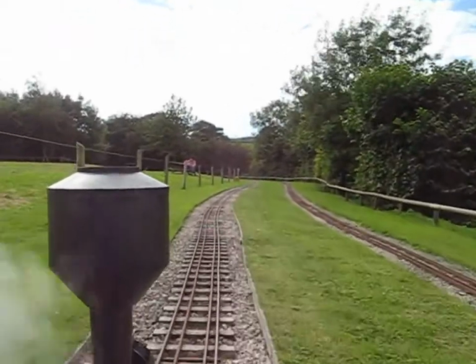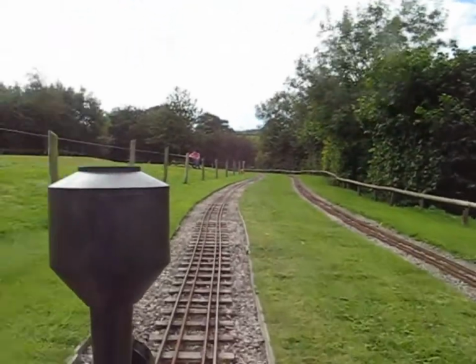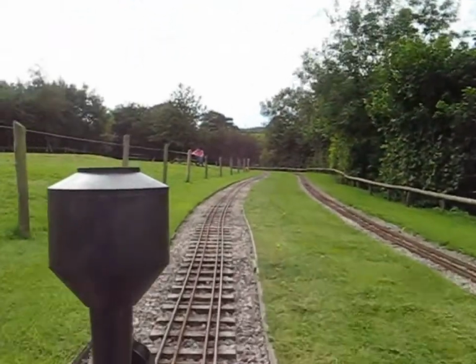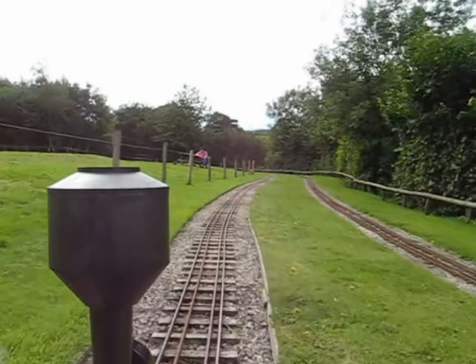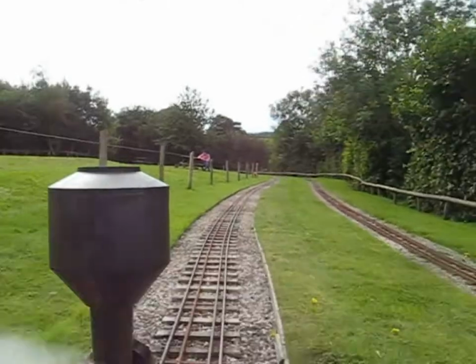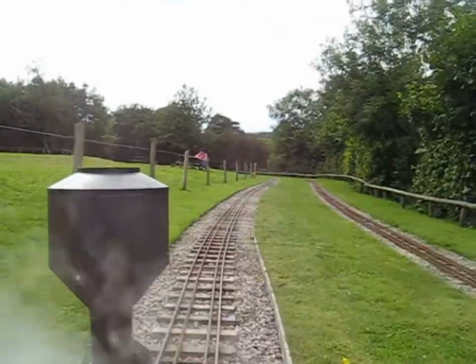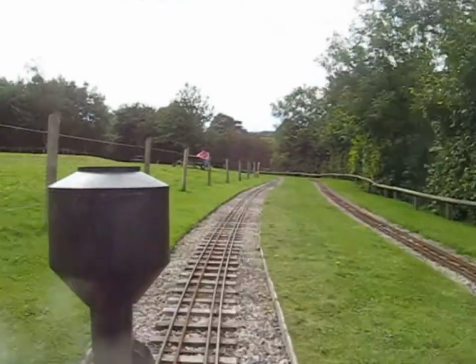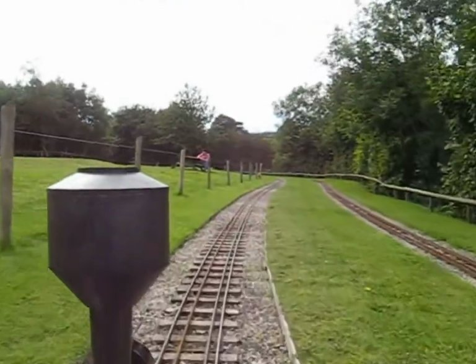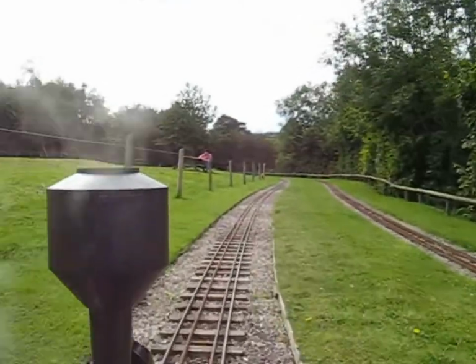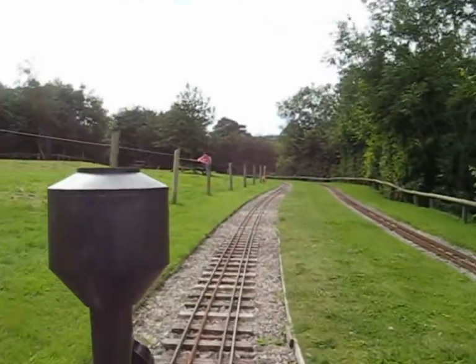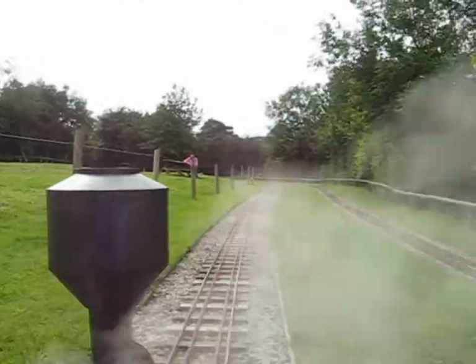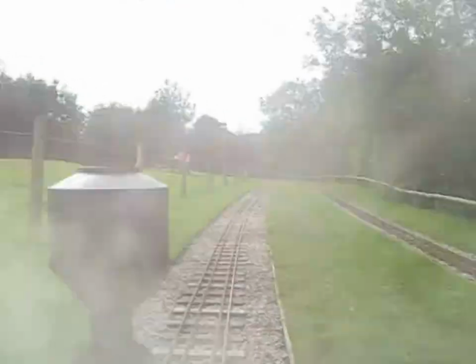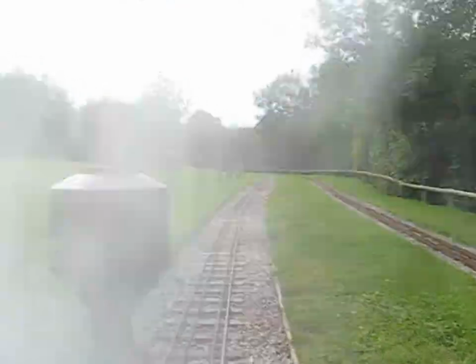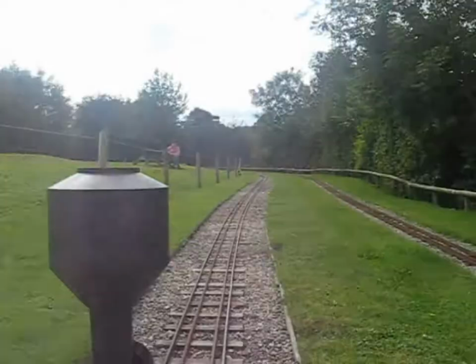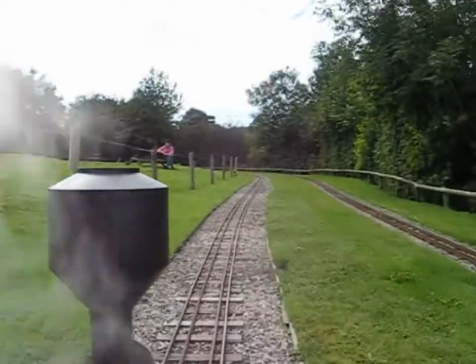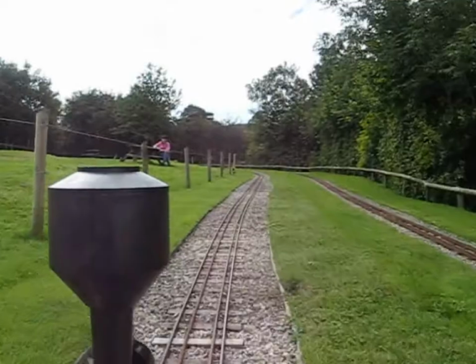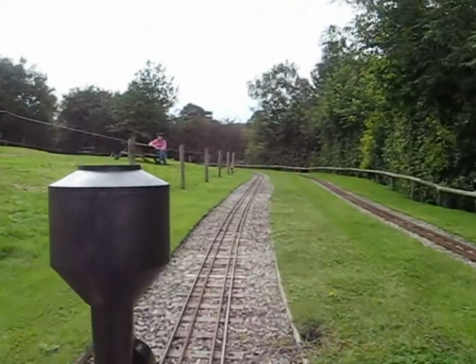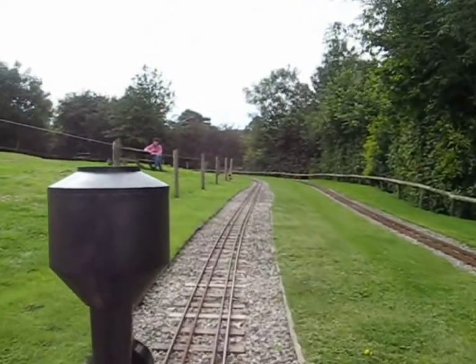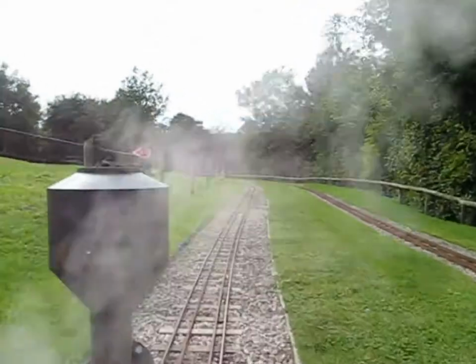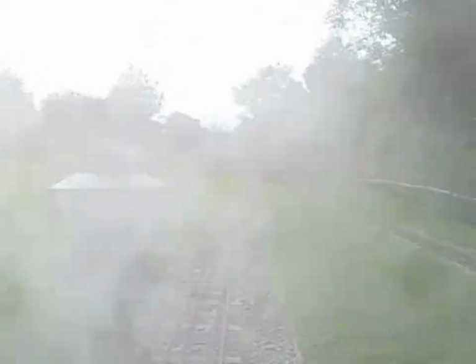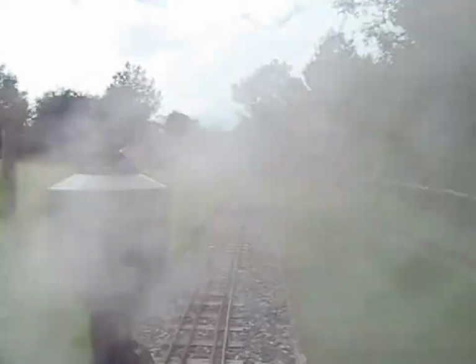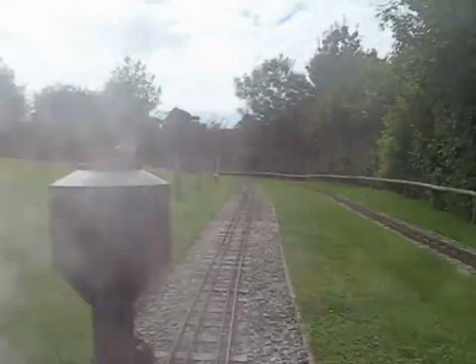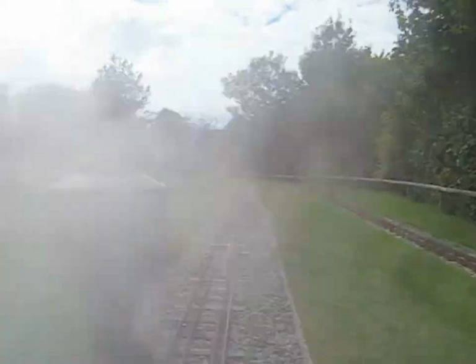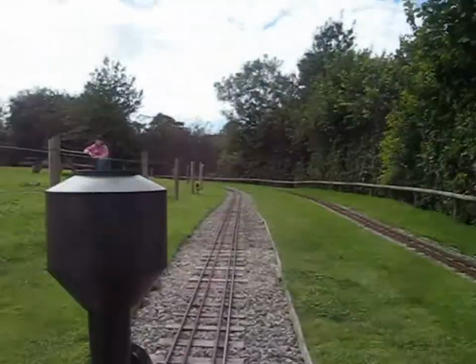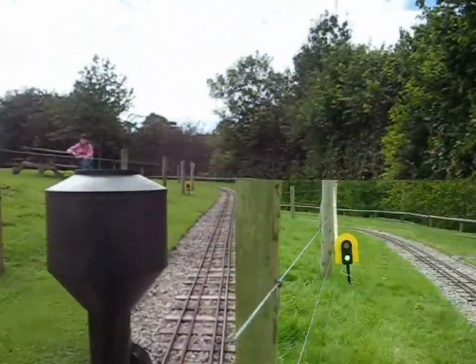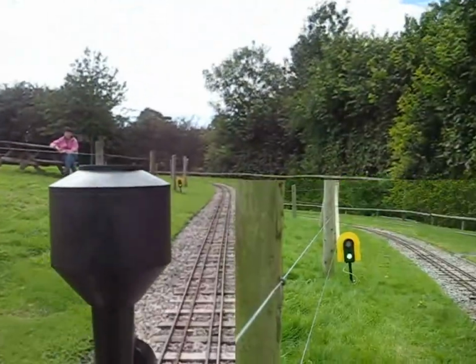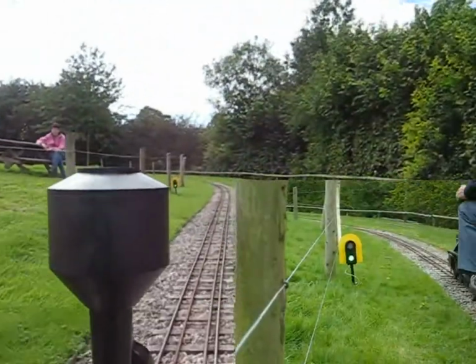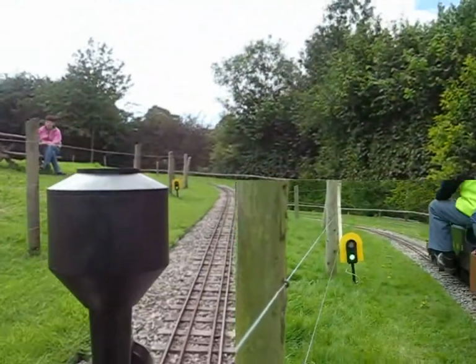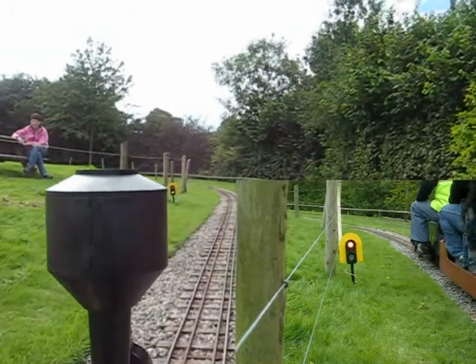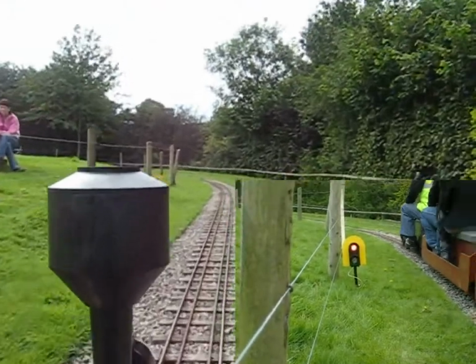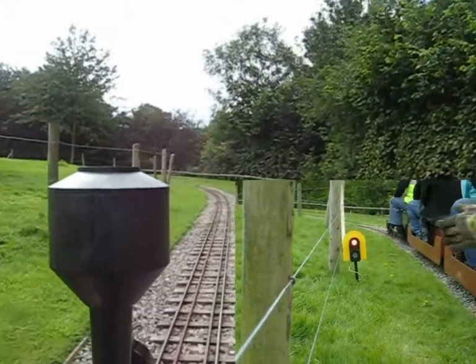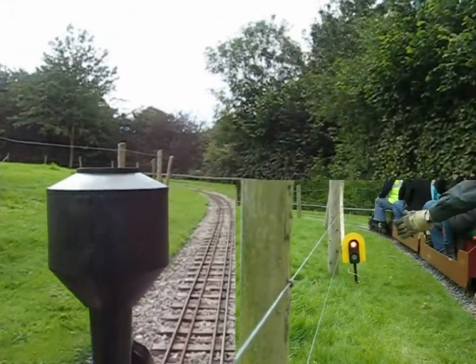There are two automatic signals on Lancaster Morgan Model Engineers' line — one on the inner line, one on the outer line. The inner line one controls the banking down towards the level crossing. As the train passes the signal, it automatically returns to red.